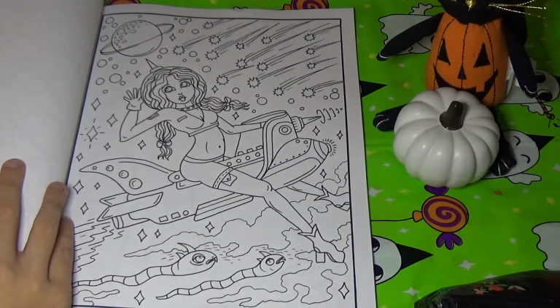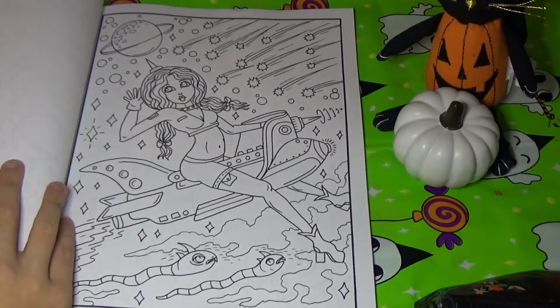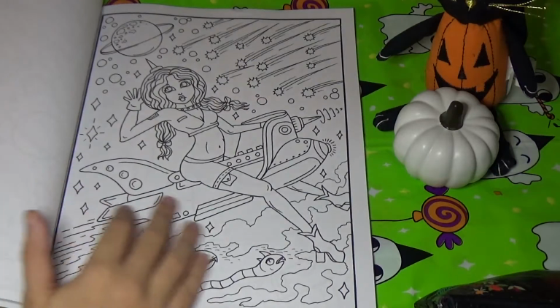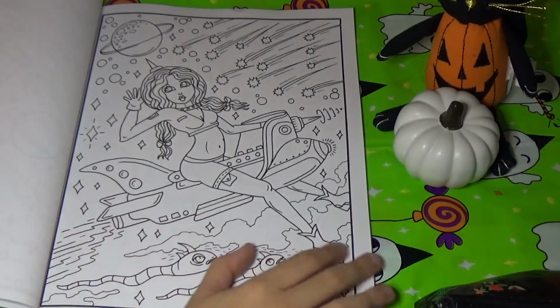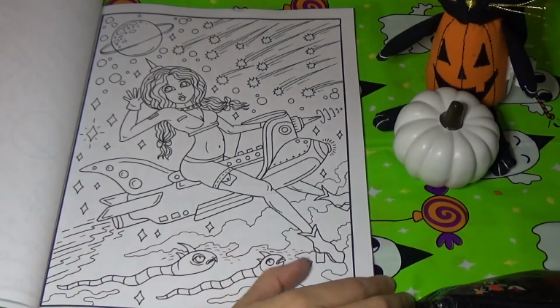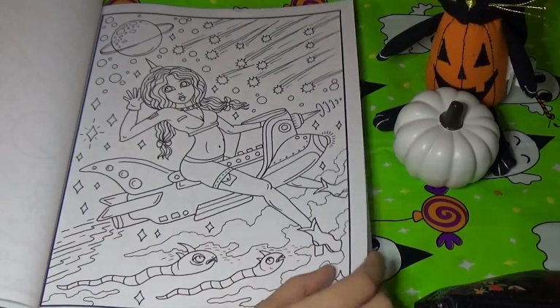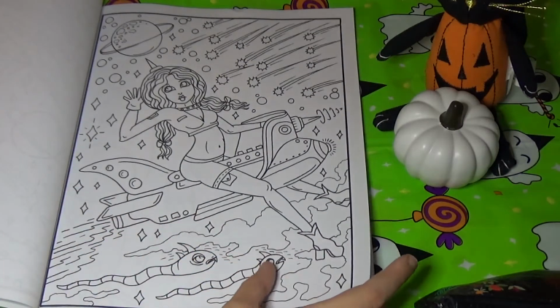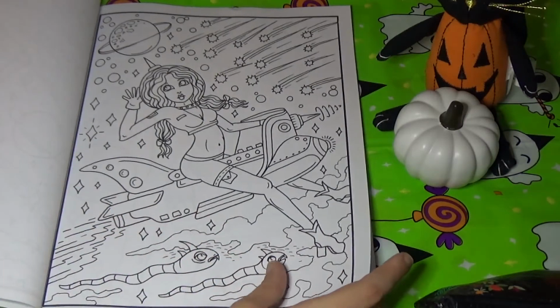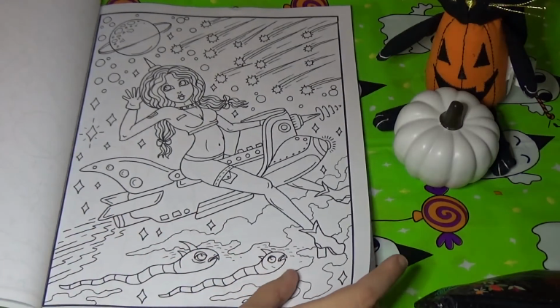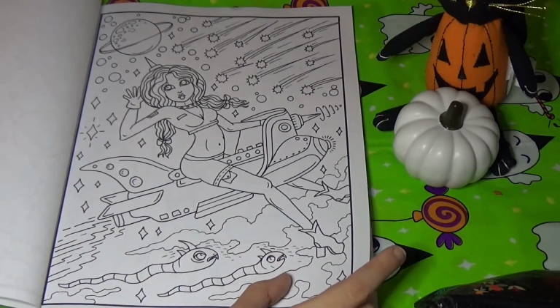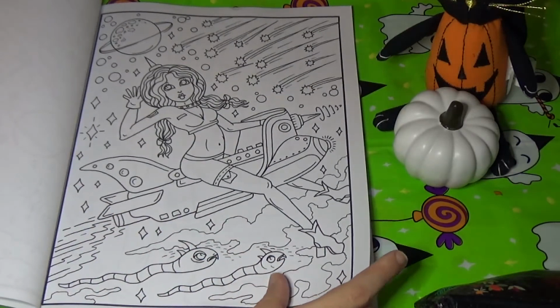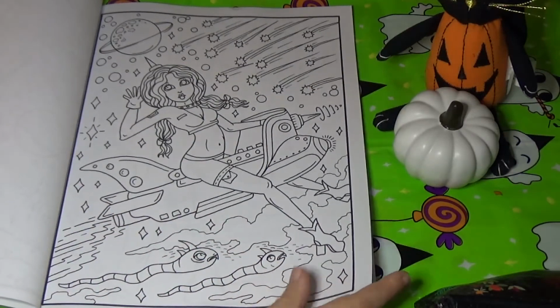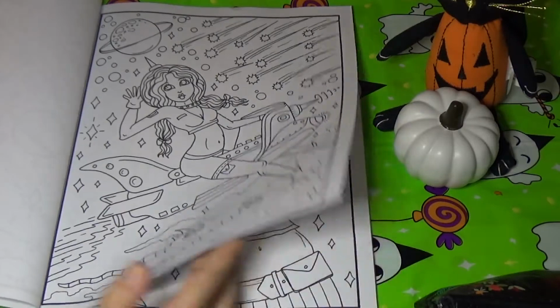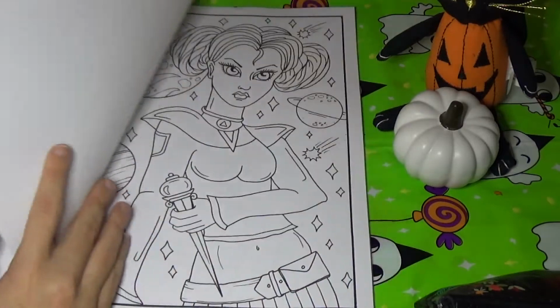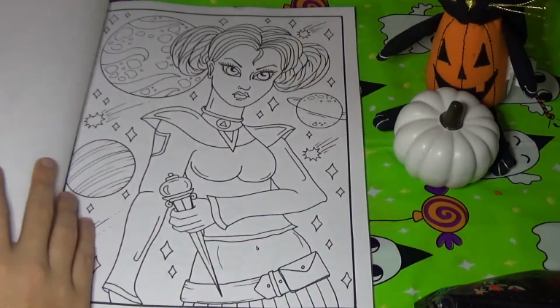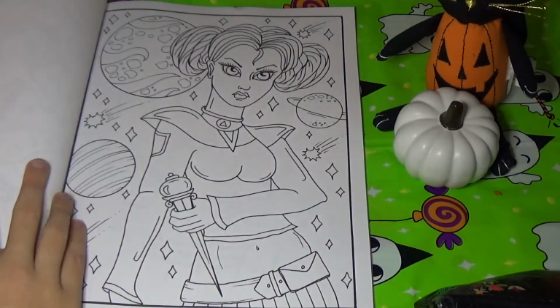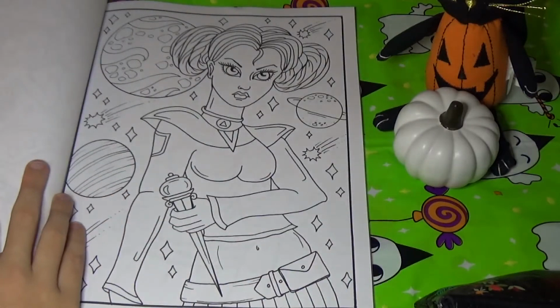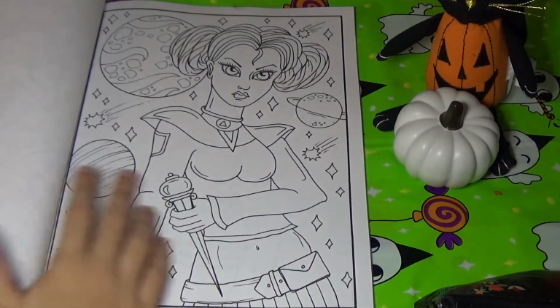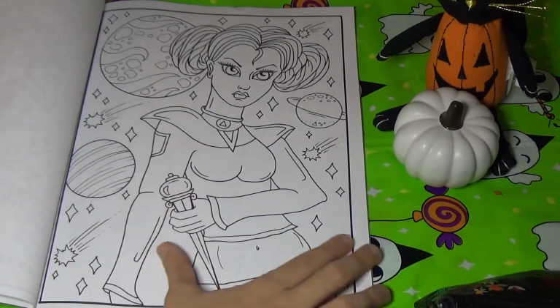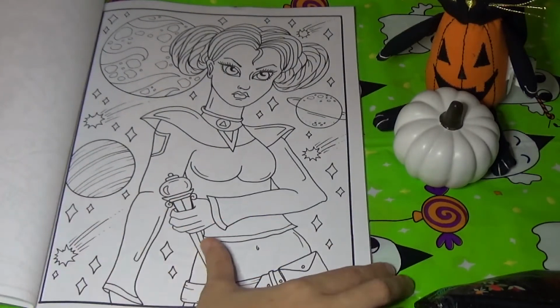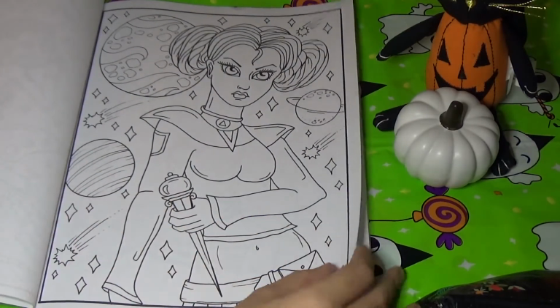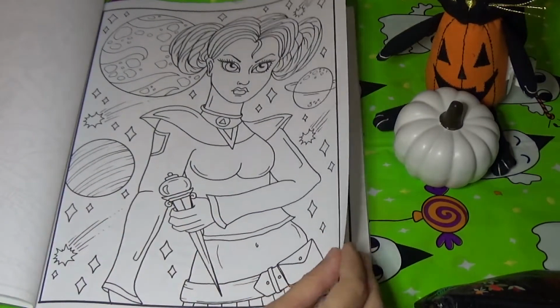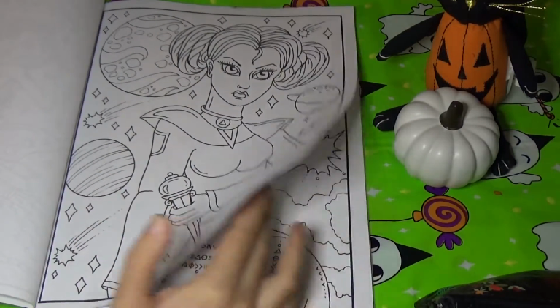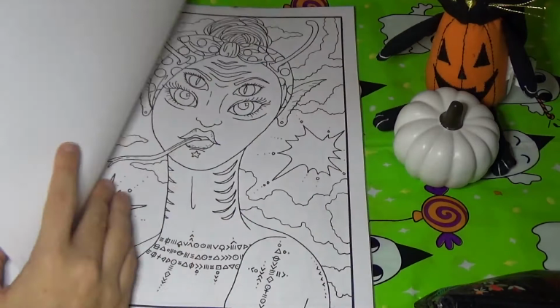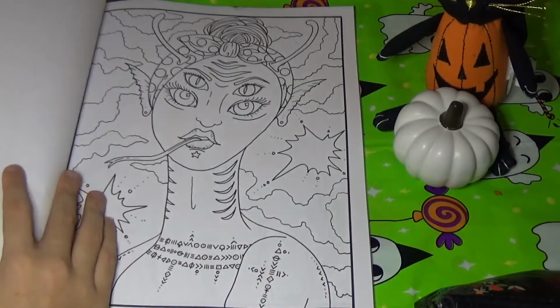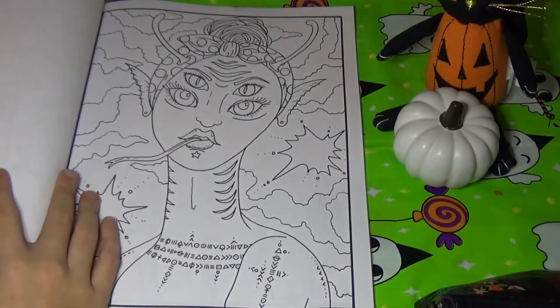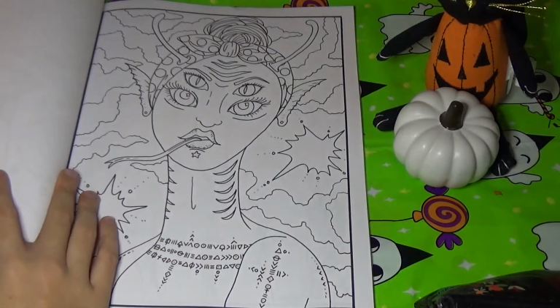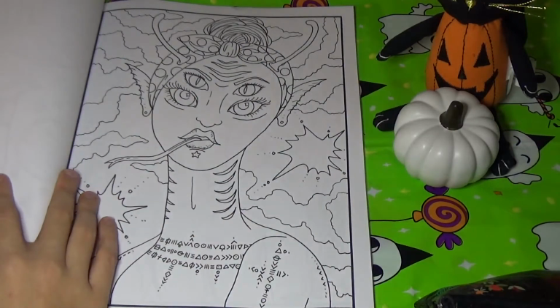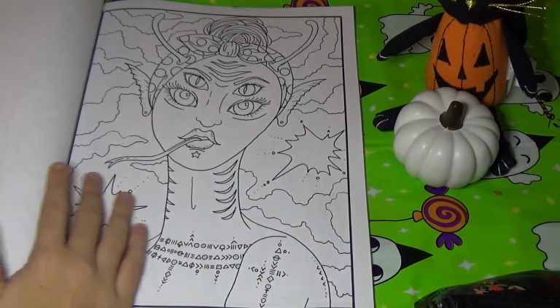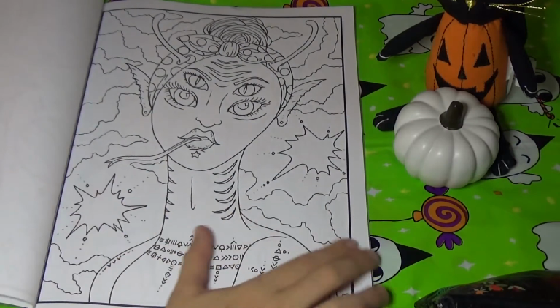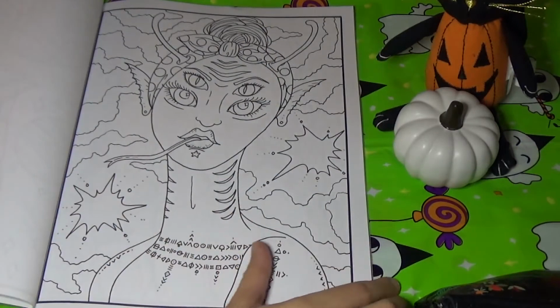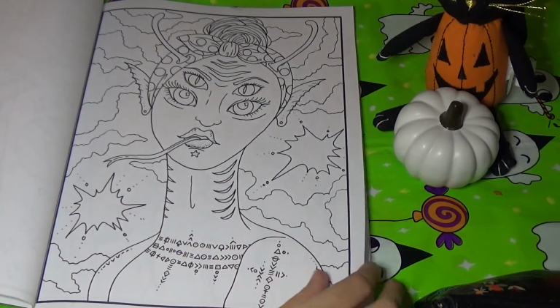Here's another girl on a spaceship with these little worms or snakes chasing after her. Here's a girl with a scepter — maybe she is the leader of the planet. Here's a fun picture of an alien with a bunch of different eyes.